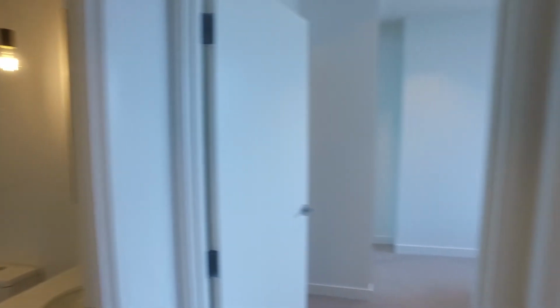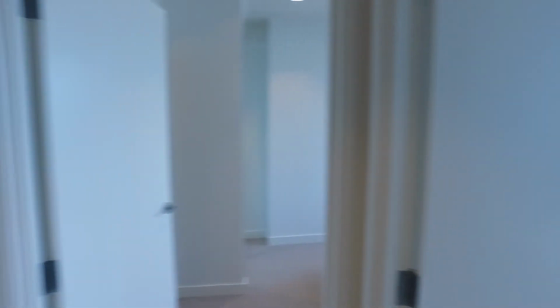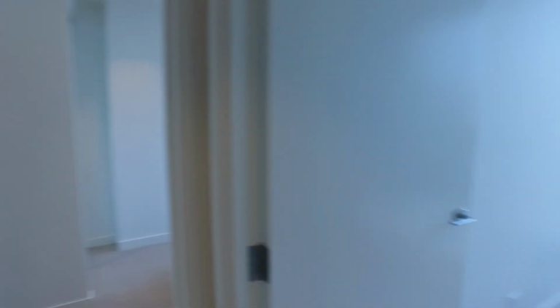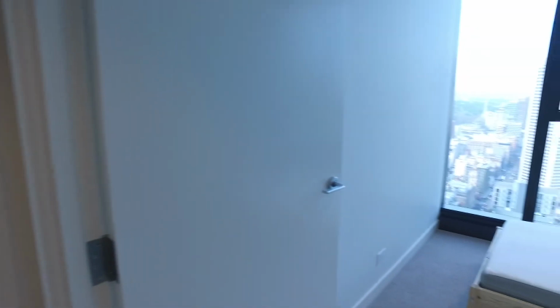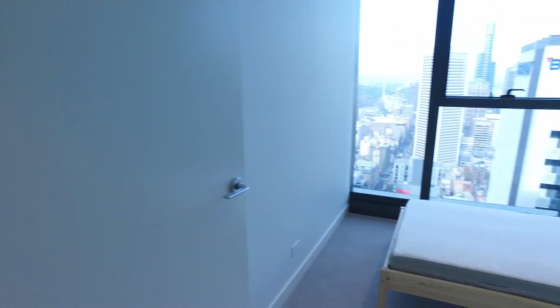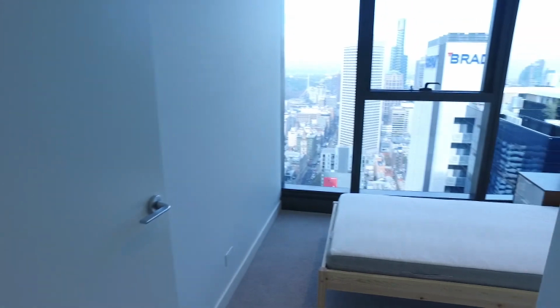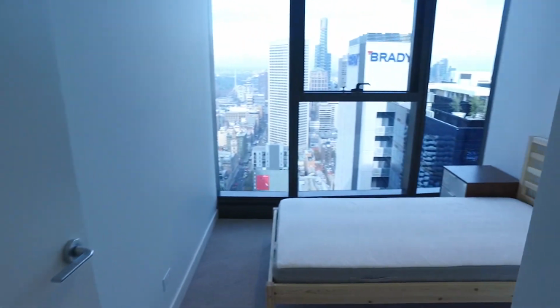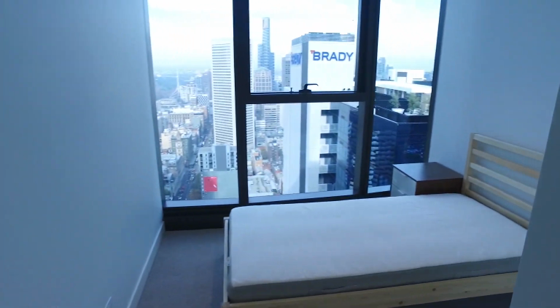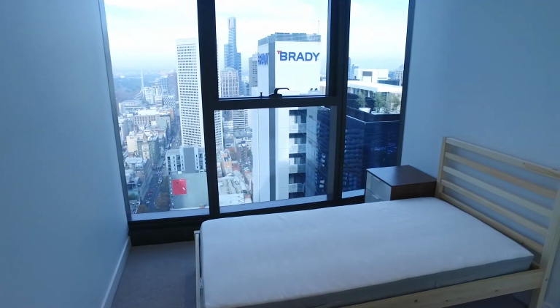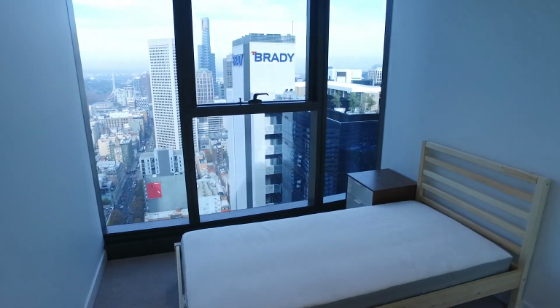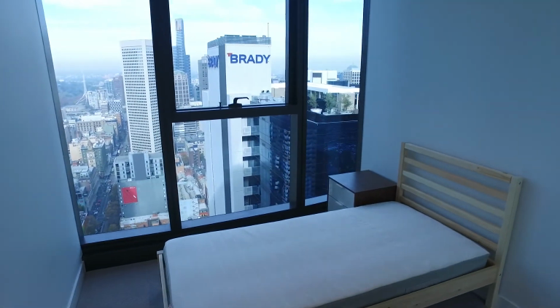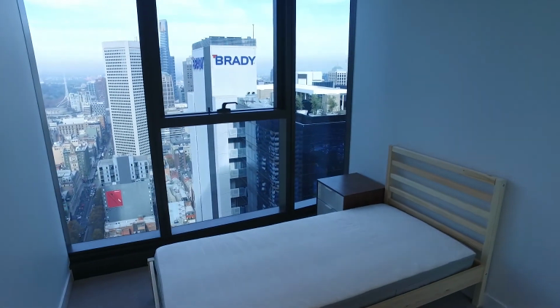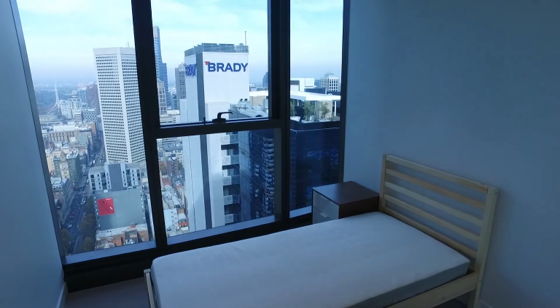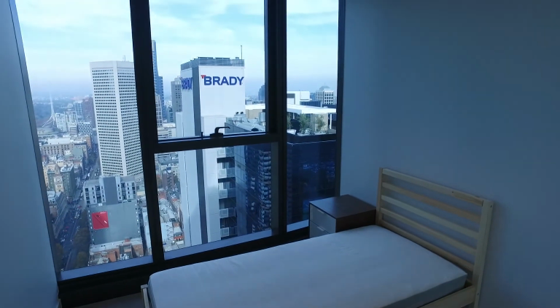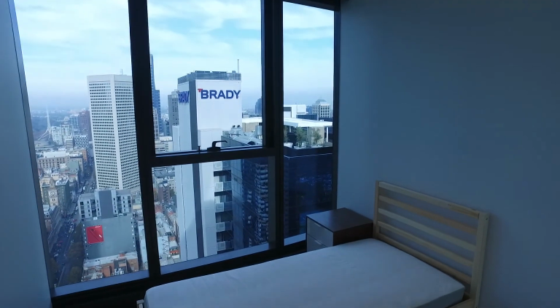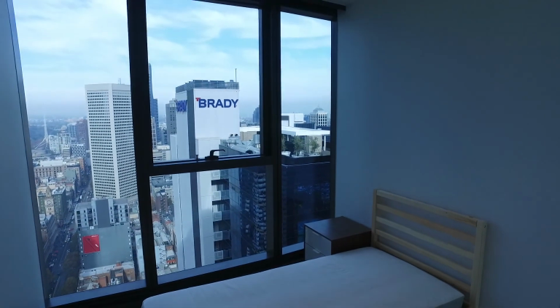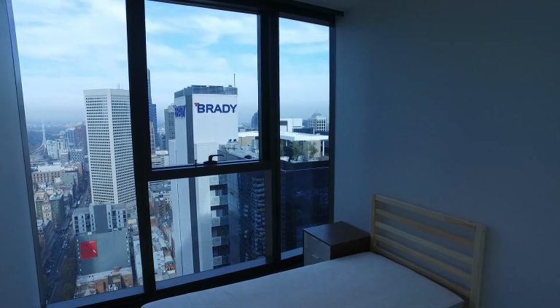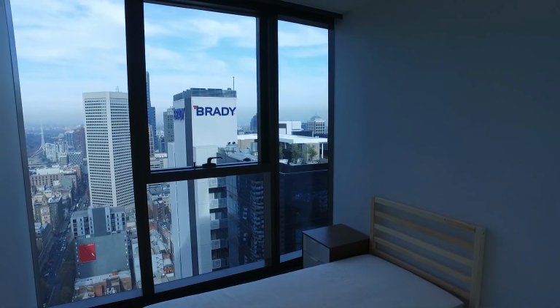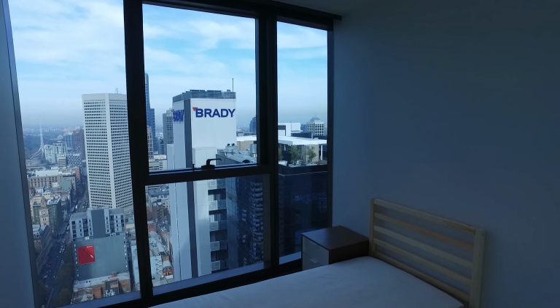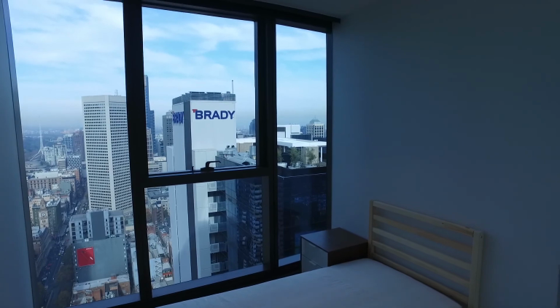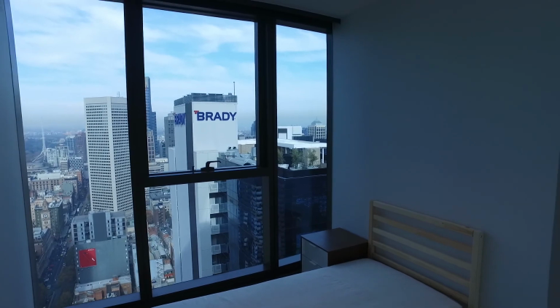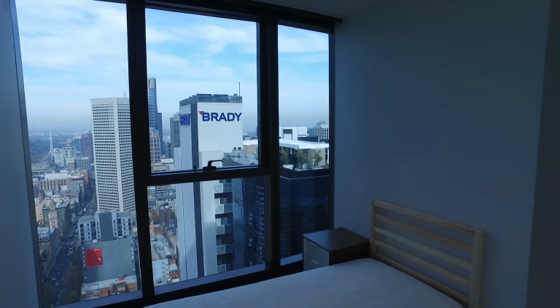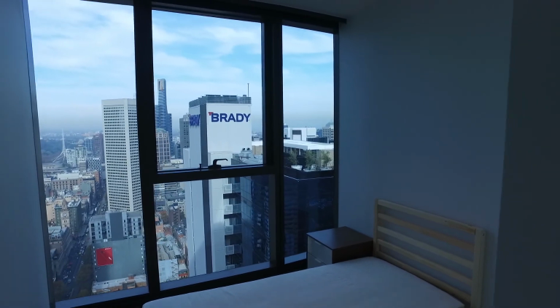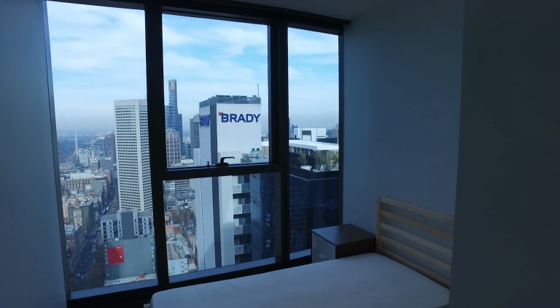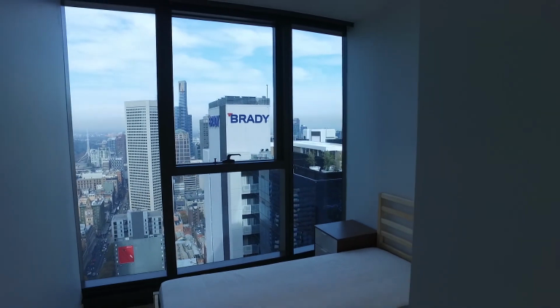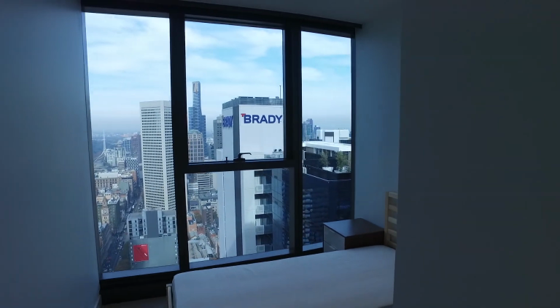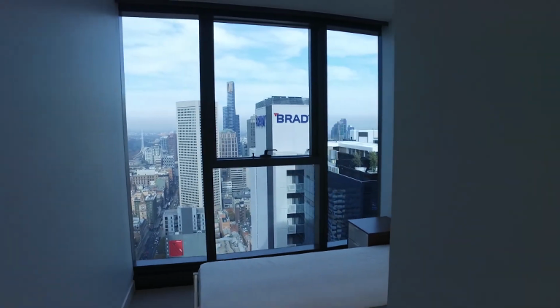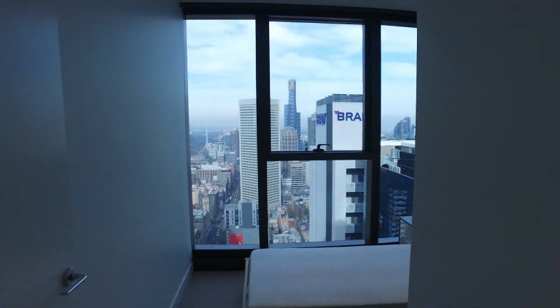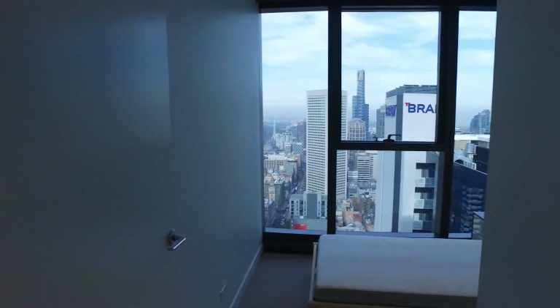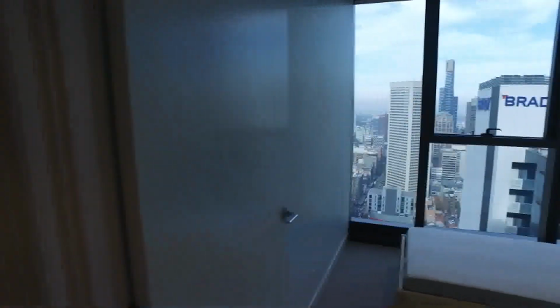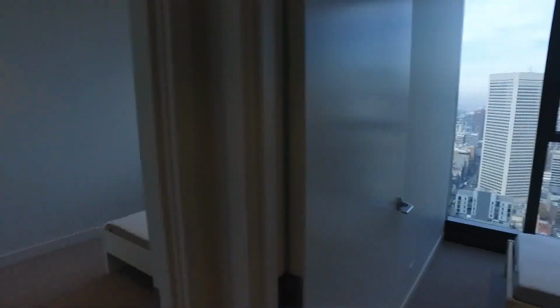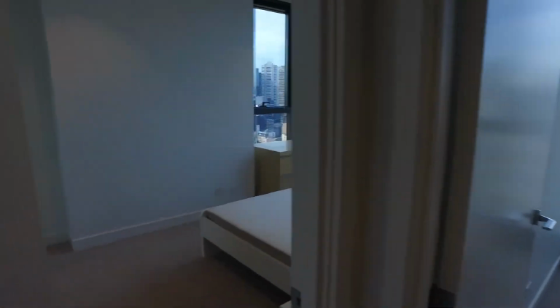Opposite that we have a second bedroom. As you can see with the second bedroom, great layout in here. You've got a fantastic amount of light, open windows and you've also got carpet for added warmth and sliding mirrored wardrobes for storage.